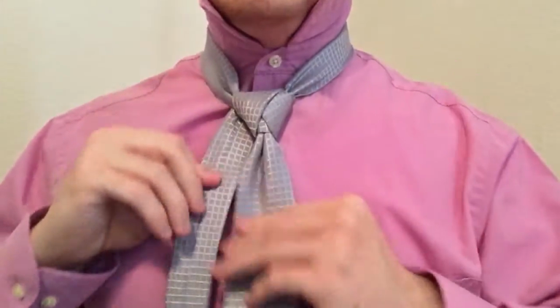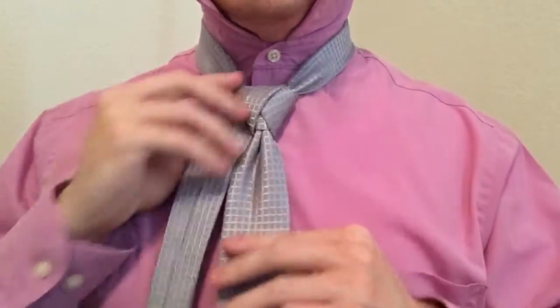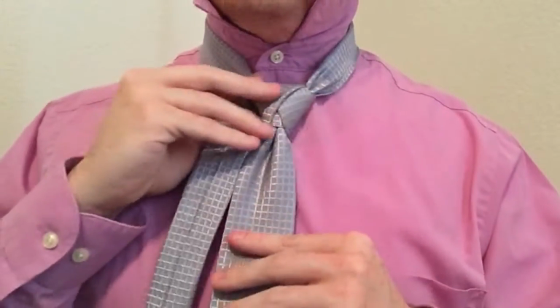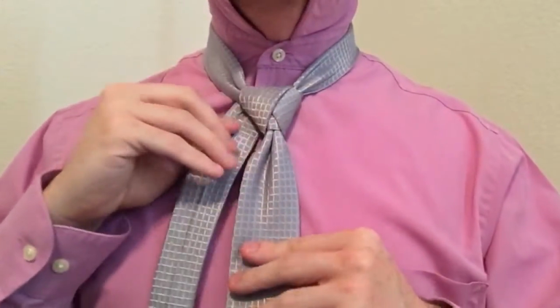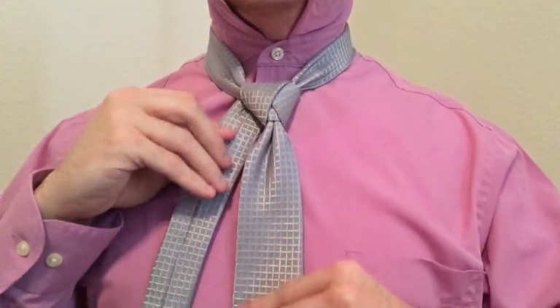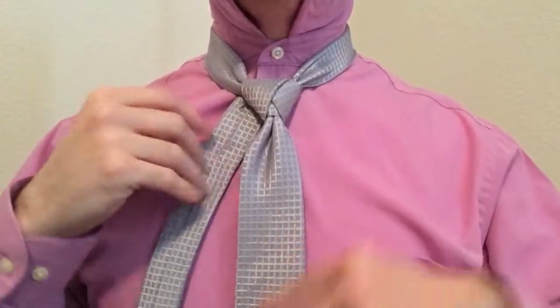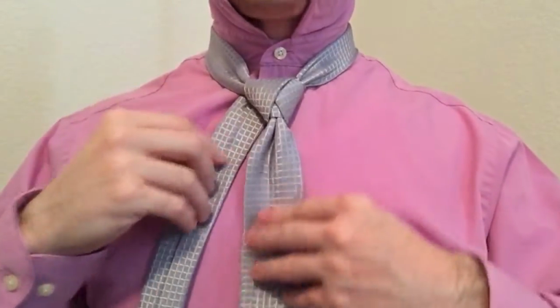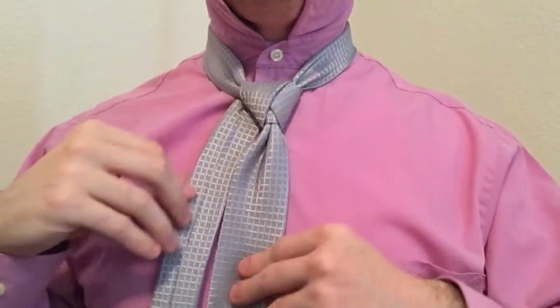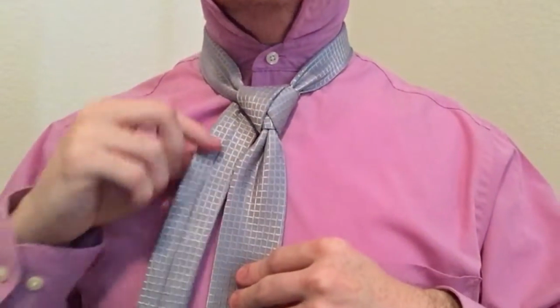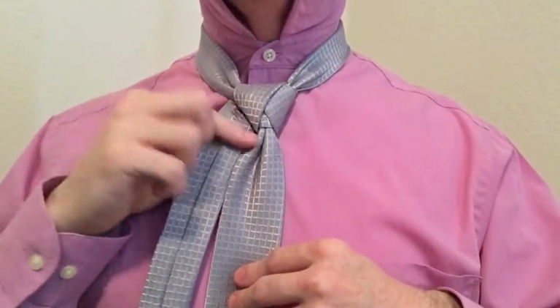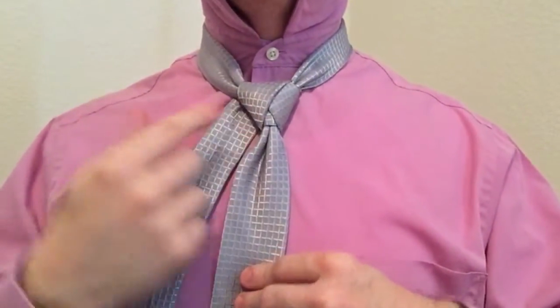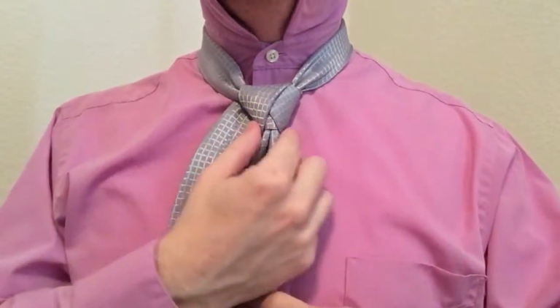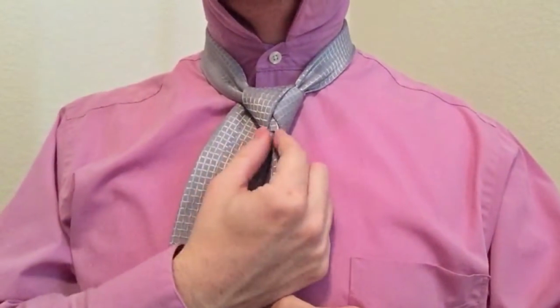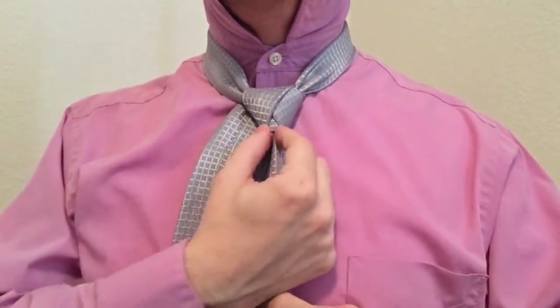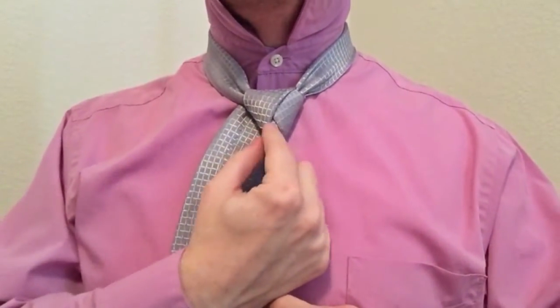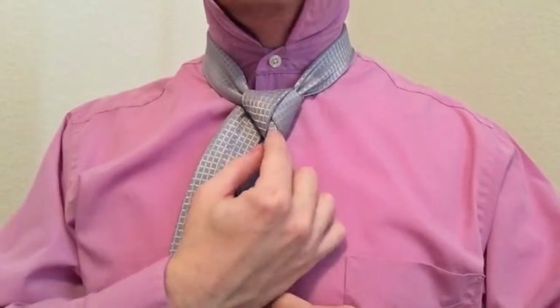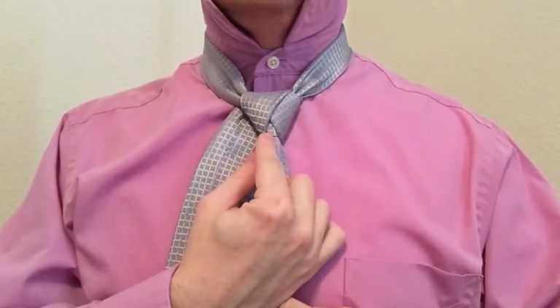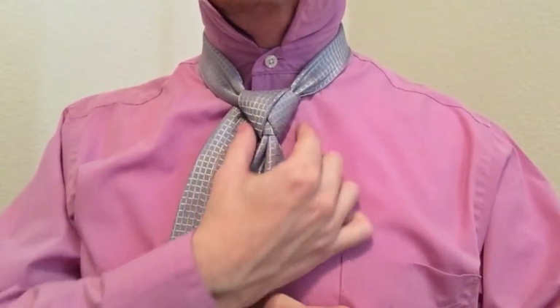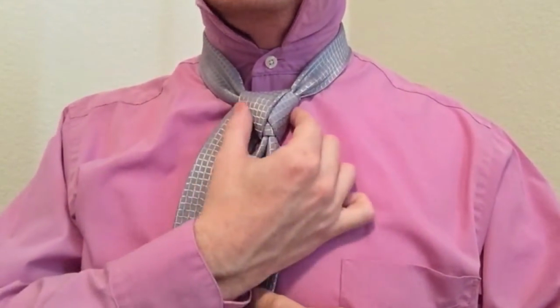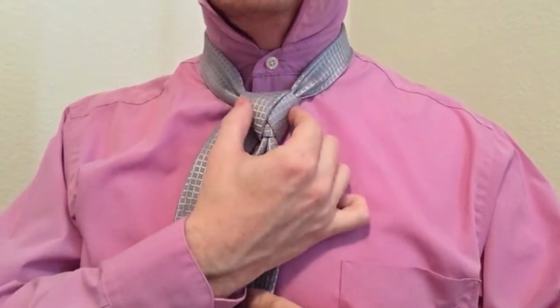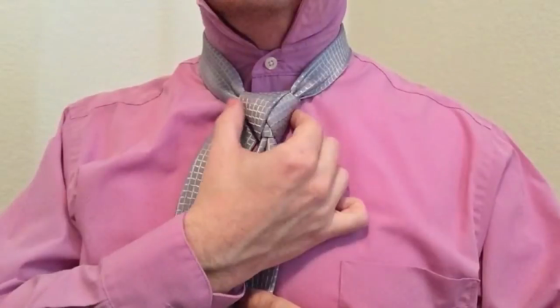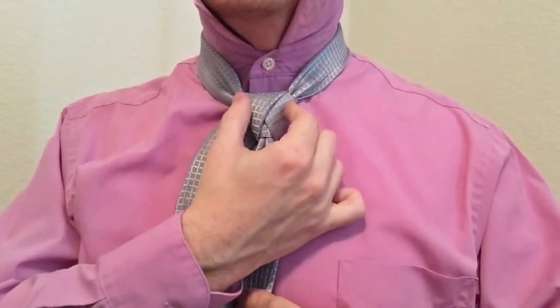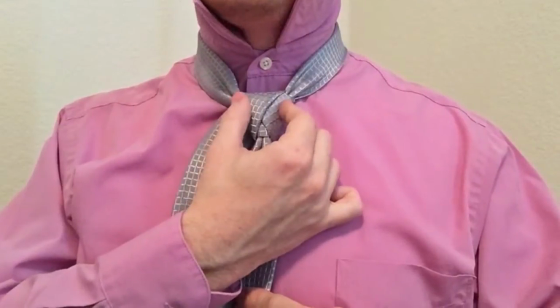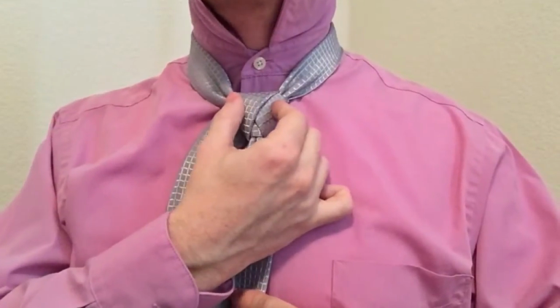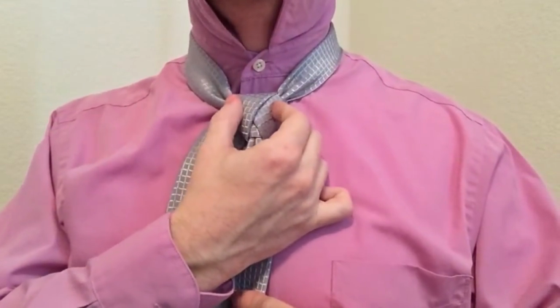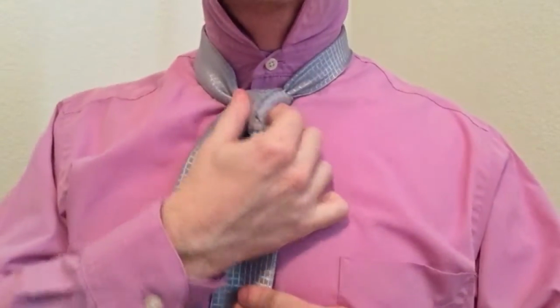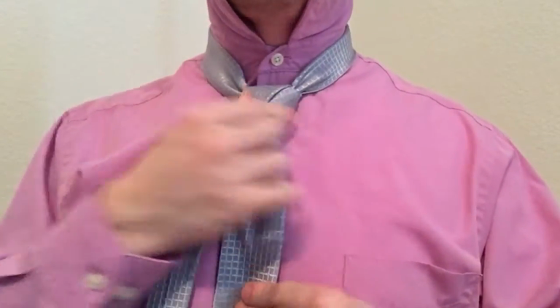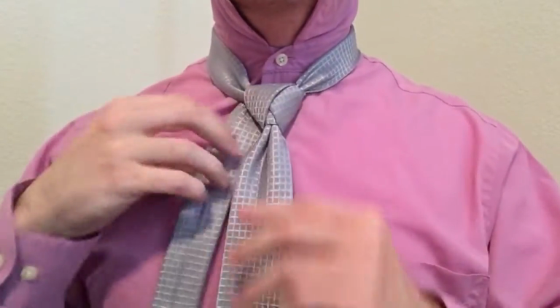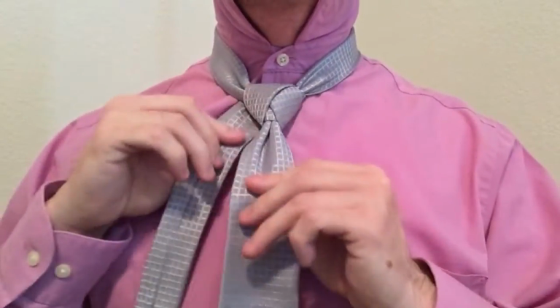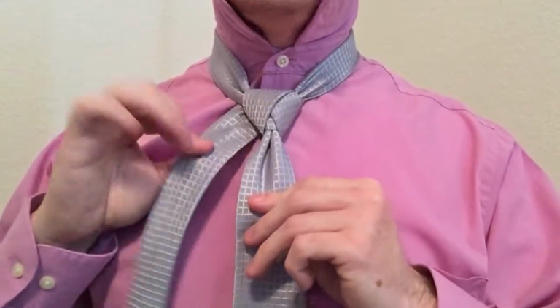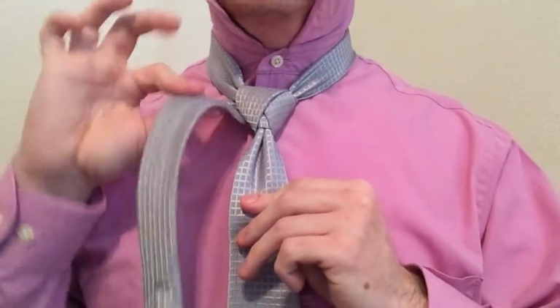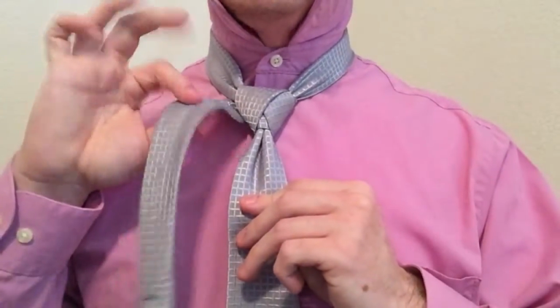It makes it go a little bit faster. You can see we're still symmetrical — got that first piece and these next to you right here. We're going to end up doing that step one more time.